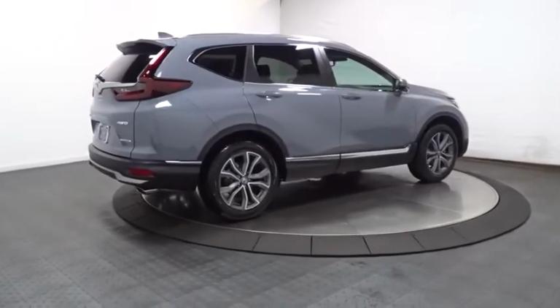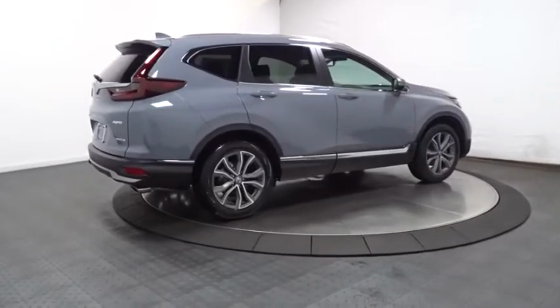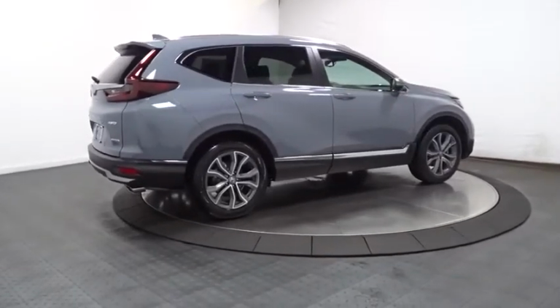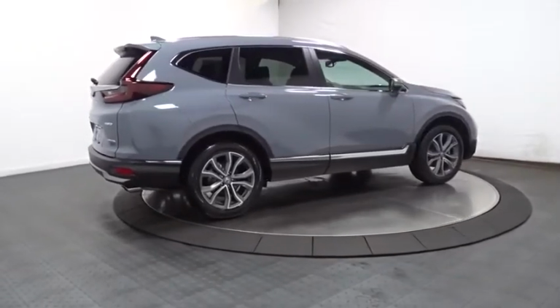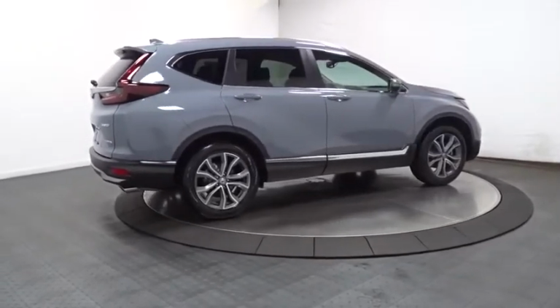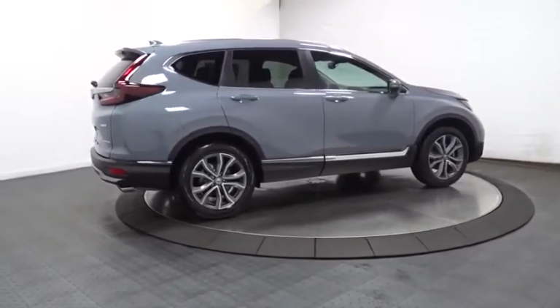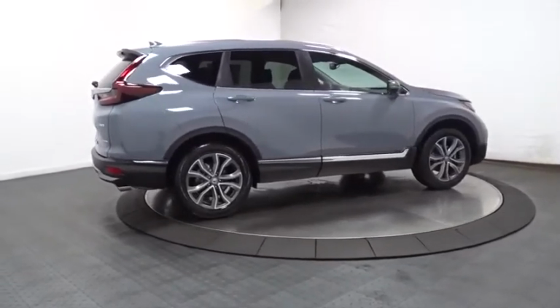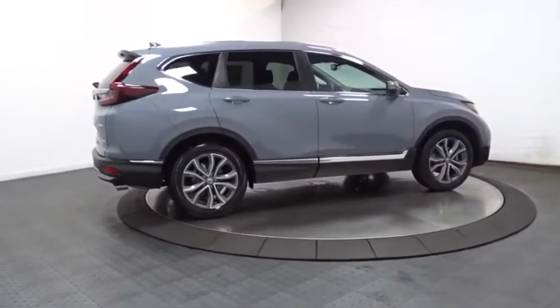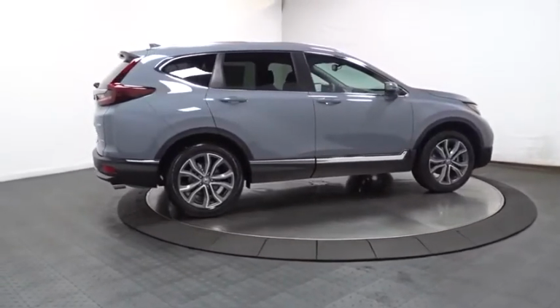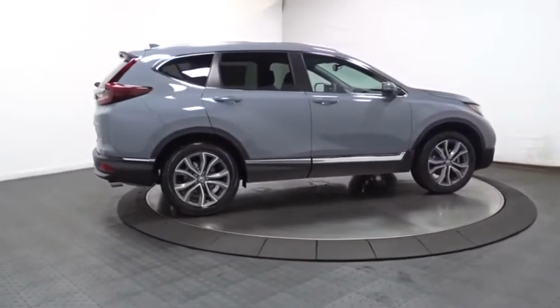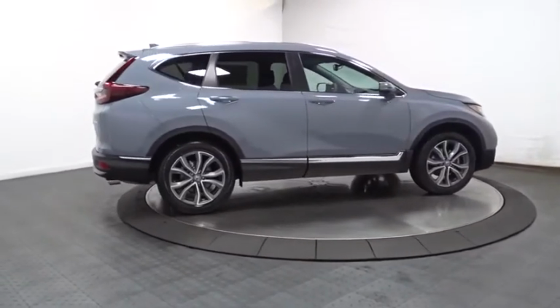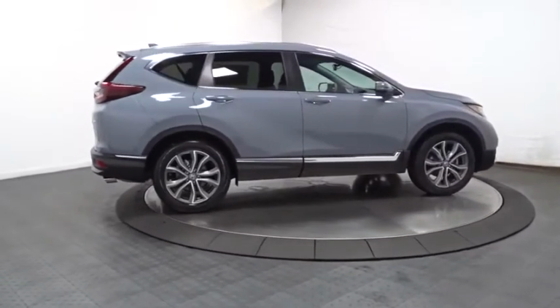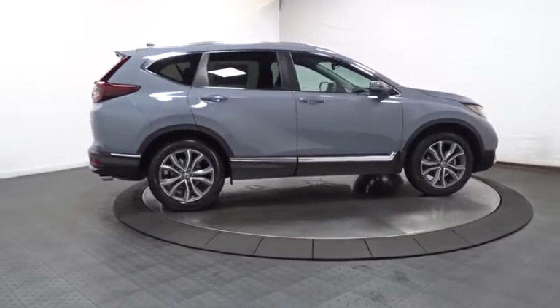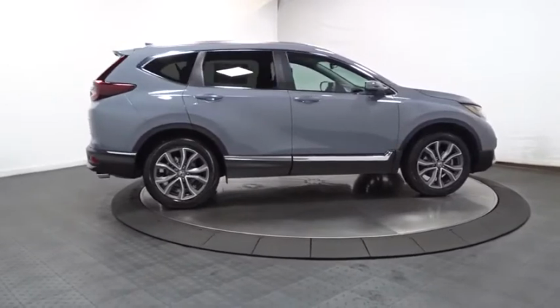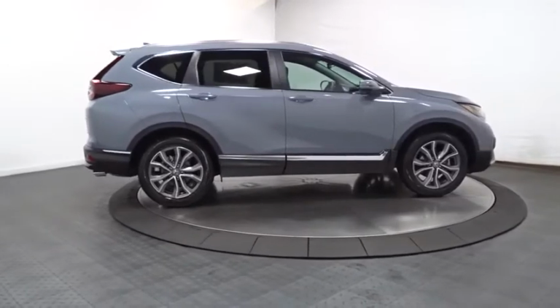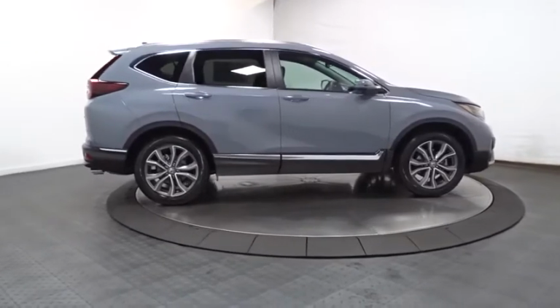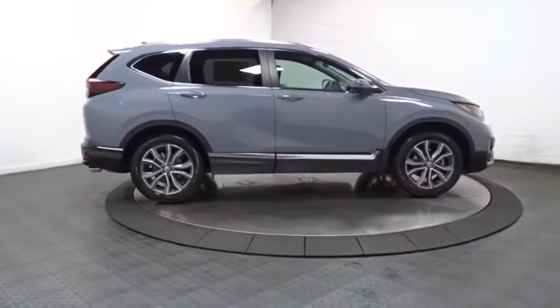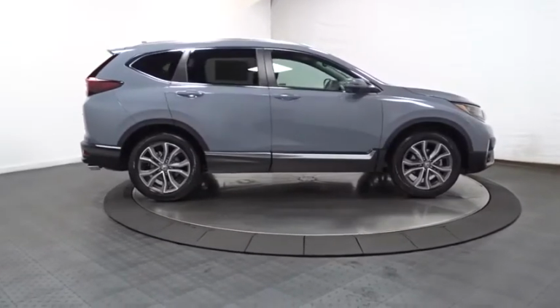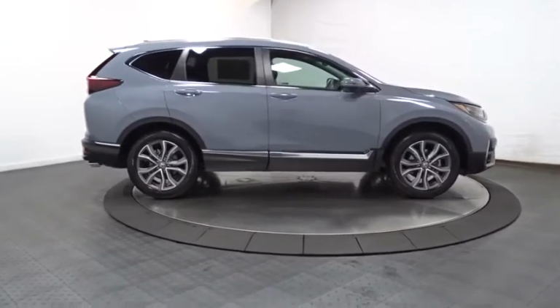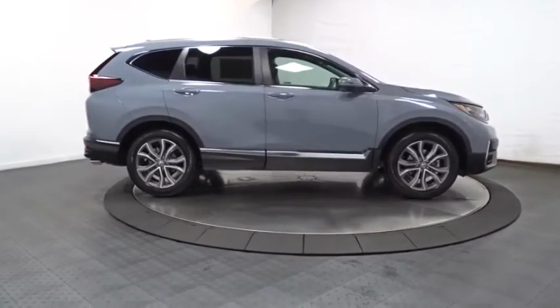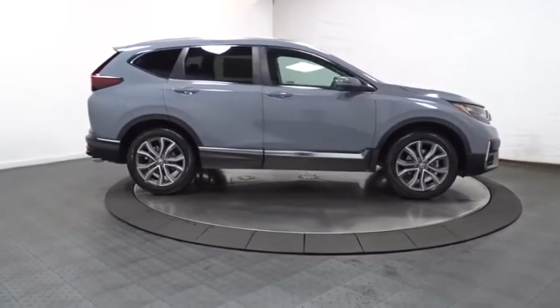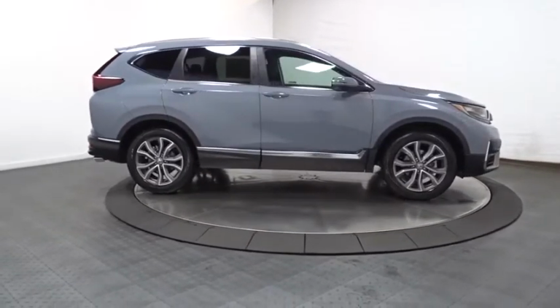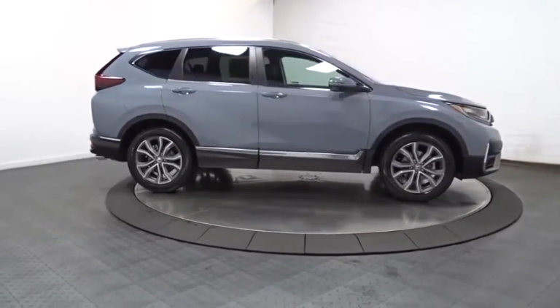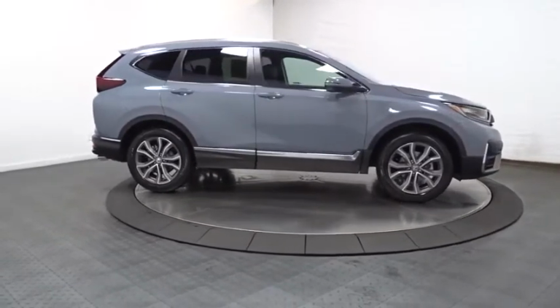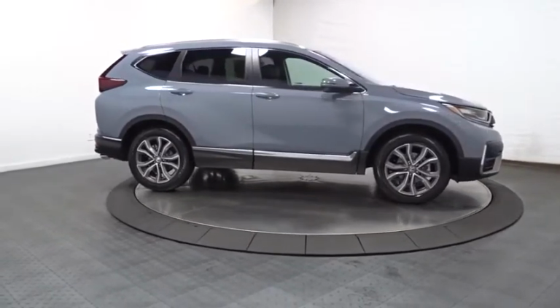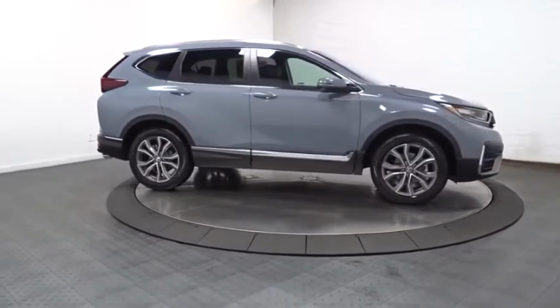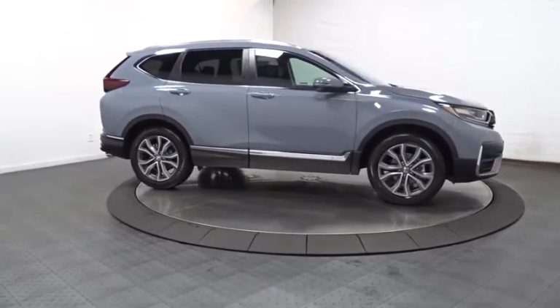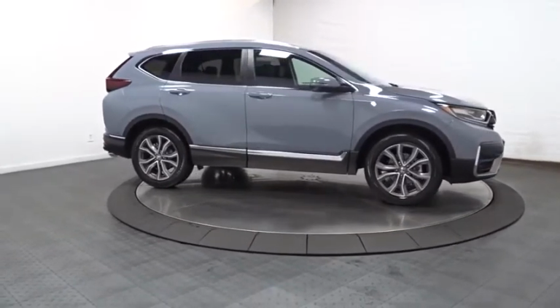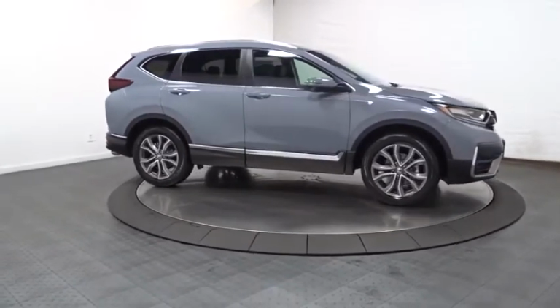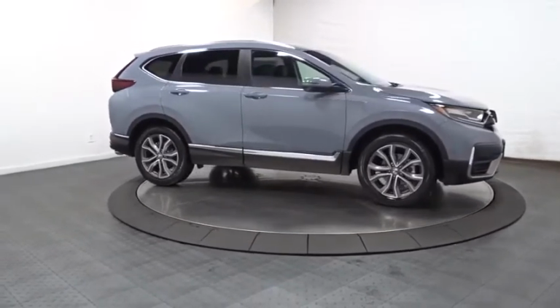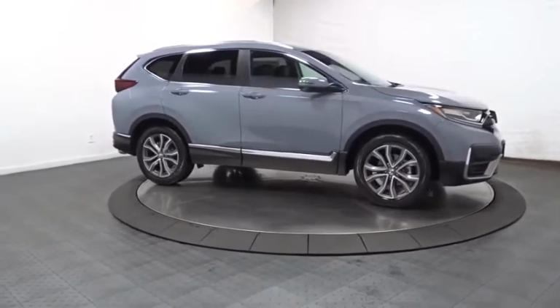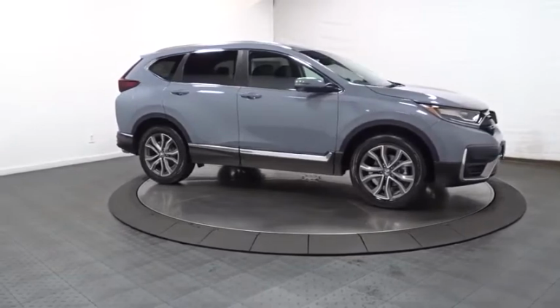Brake assist, tinted glass, body color door handles, engine immobilizer, and low tire pressure warning. Your new ride is just a phone call away.